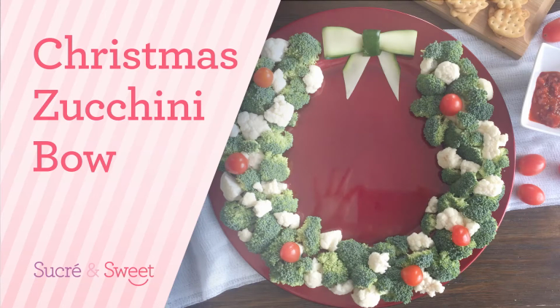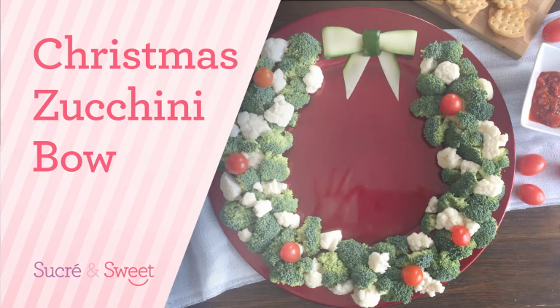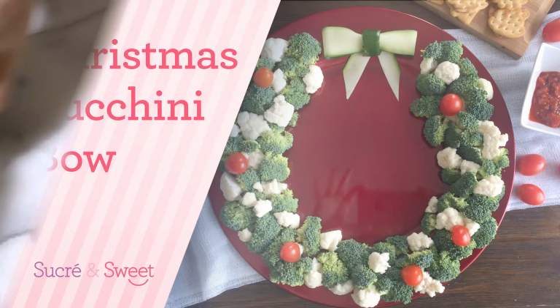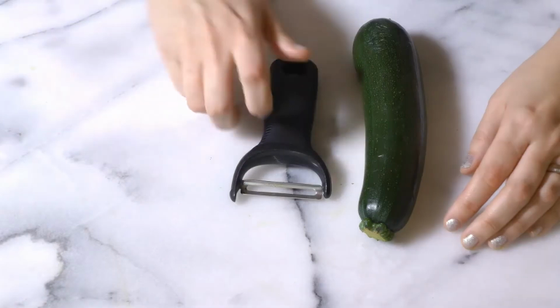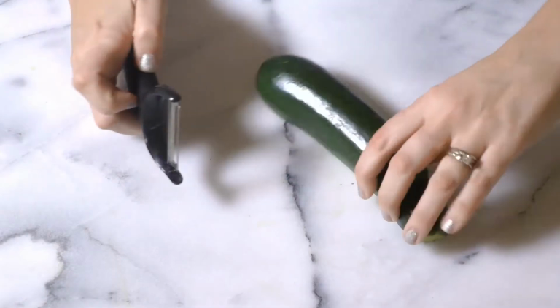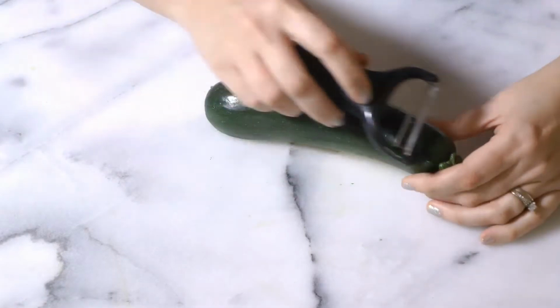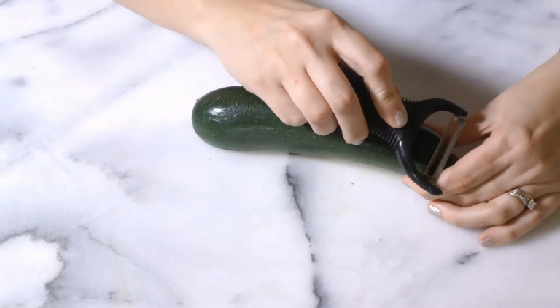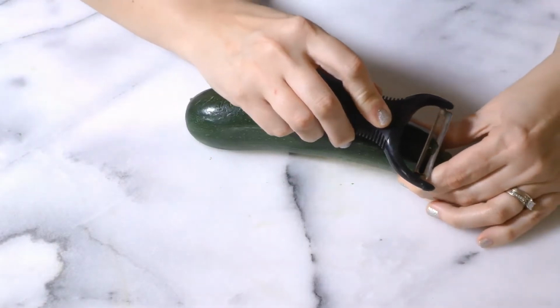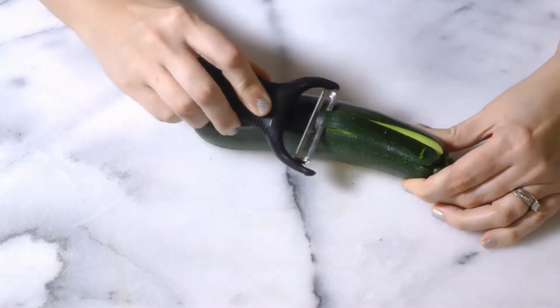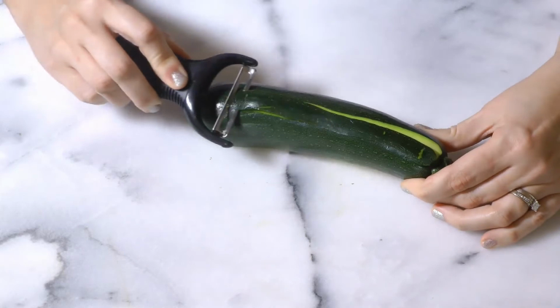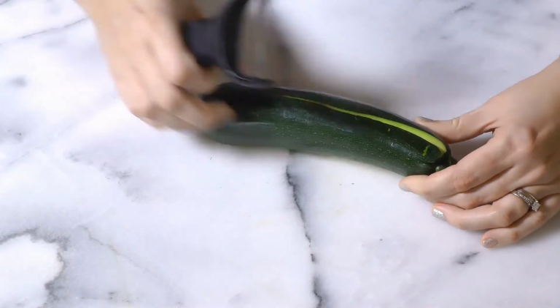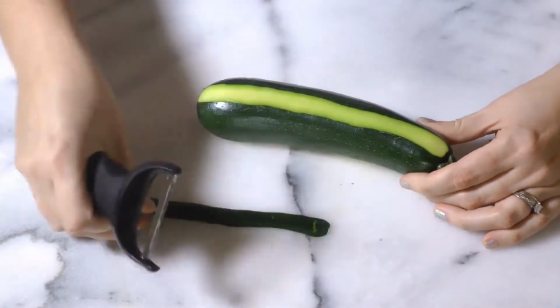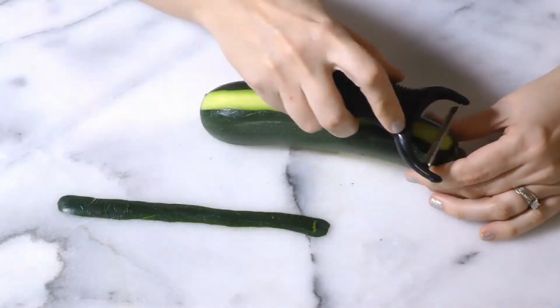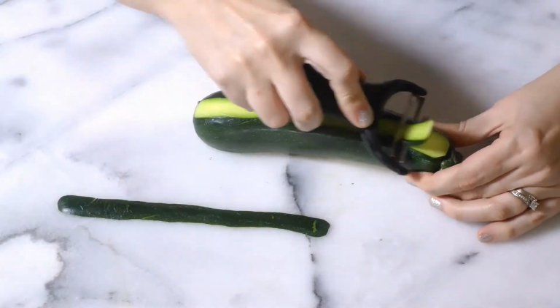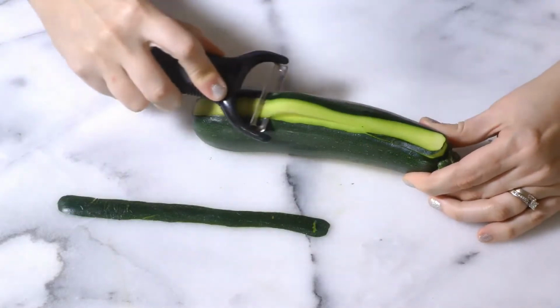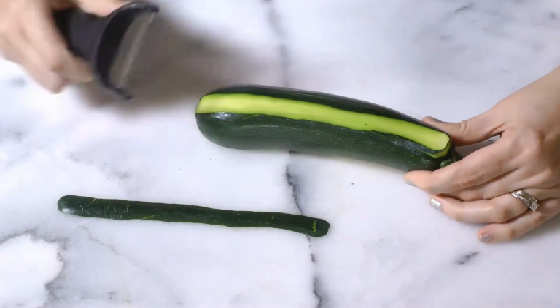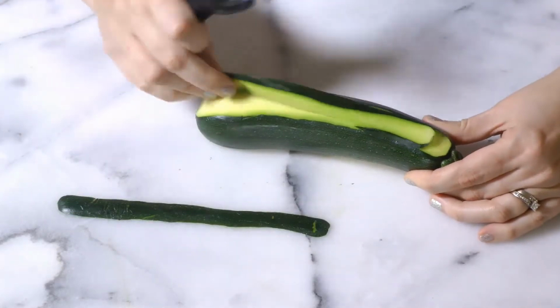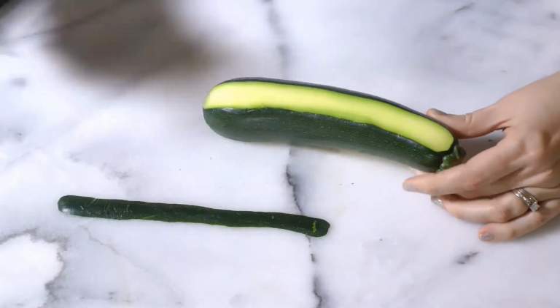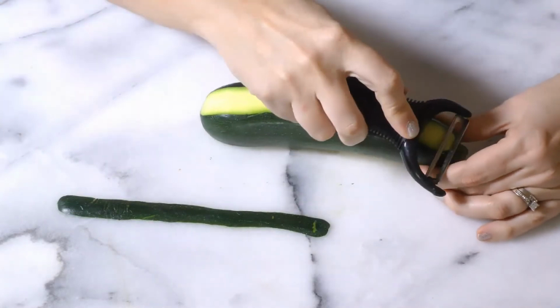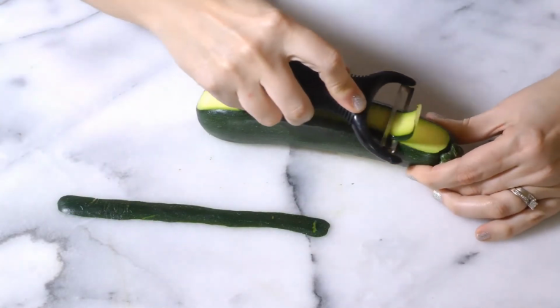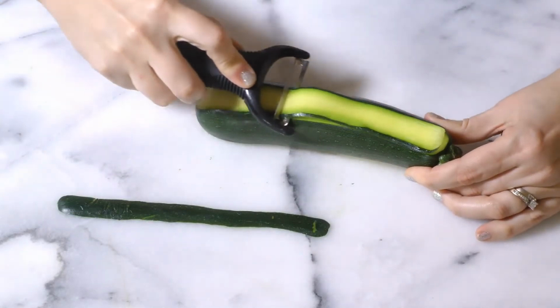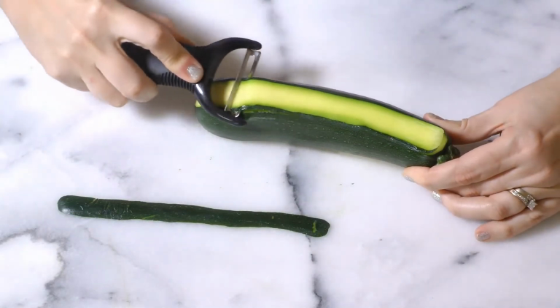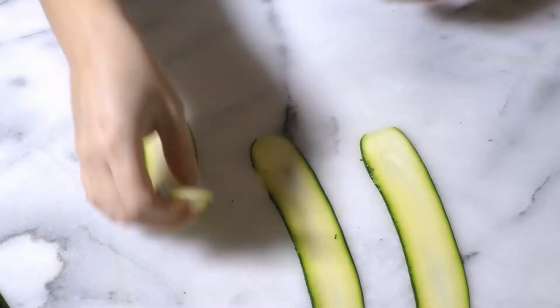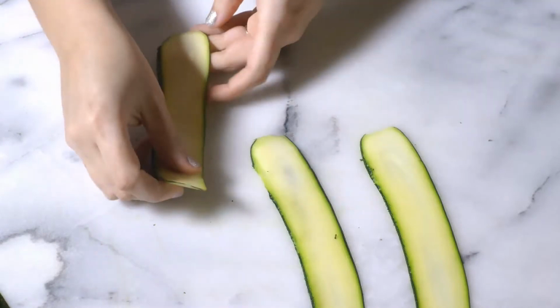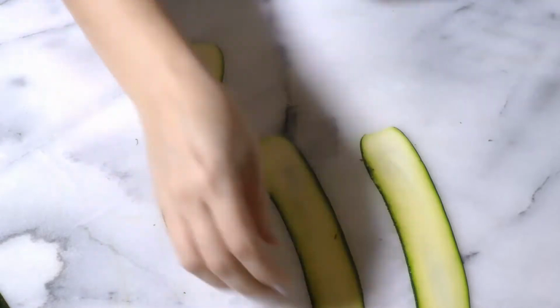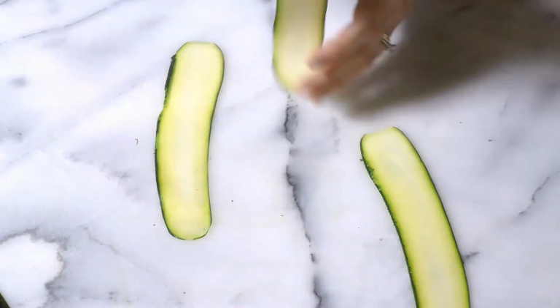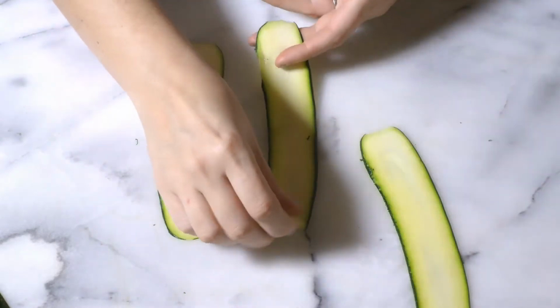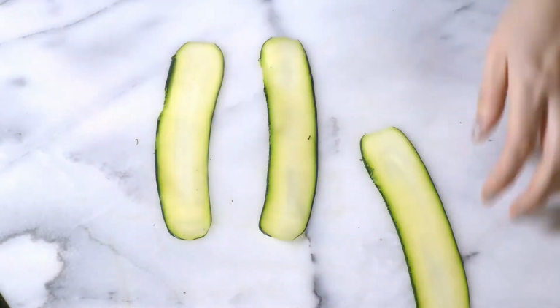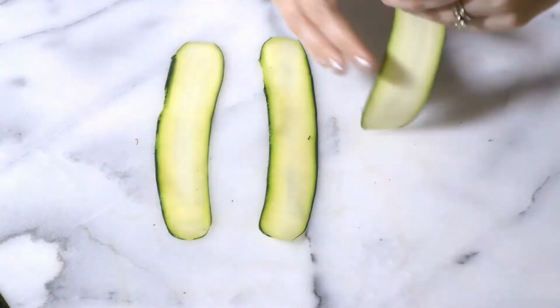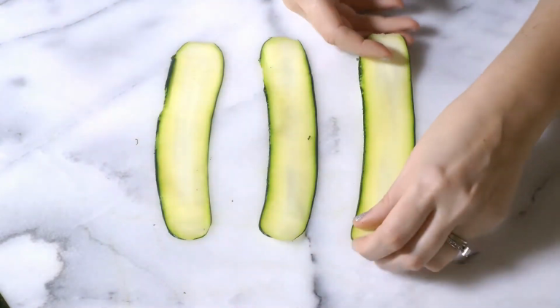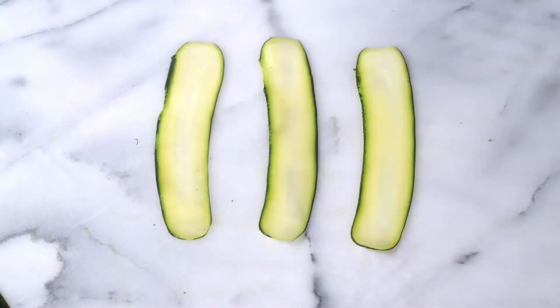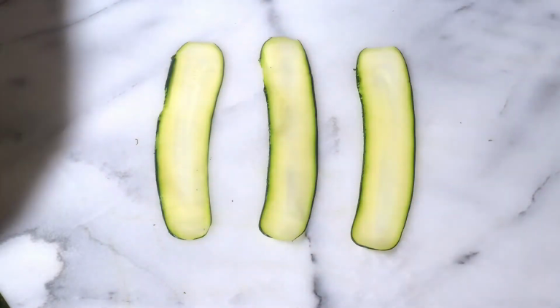Hi everyone! Here is a super easy garnish just in time for the holidays. This would also be beautiful made out of carrots, and if your carrot tends to crack, simply soak them in salt water for a few minutes.